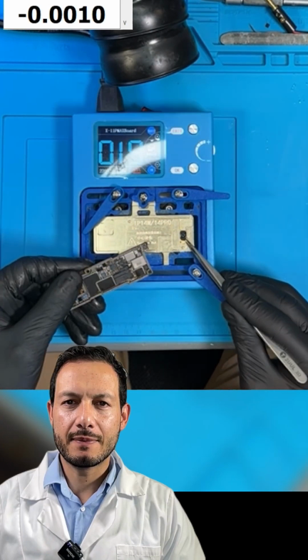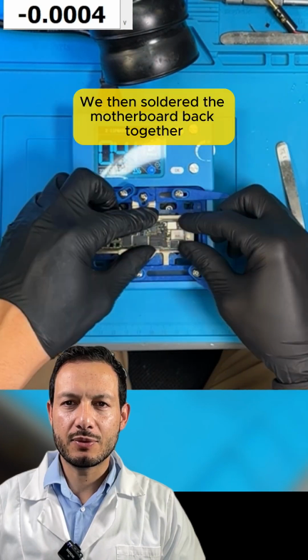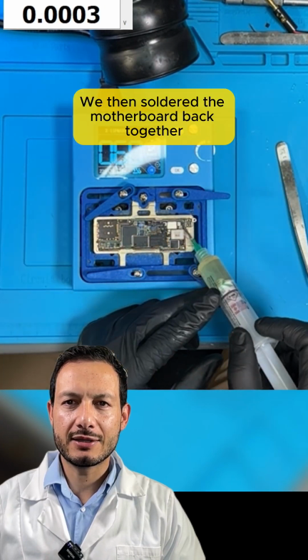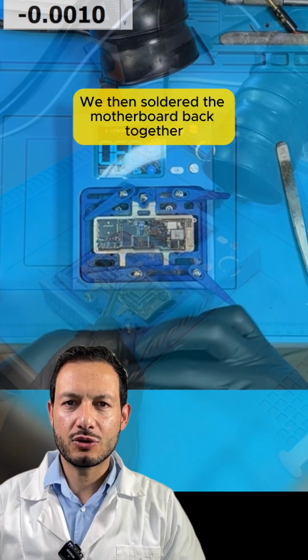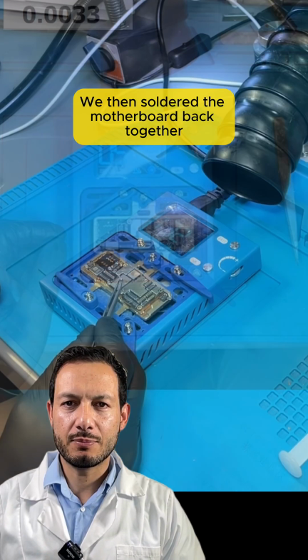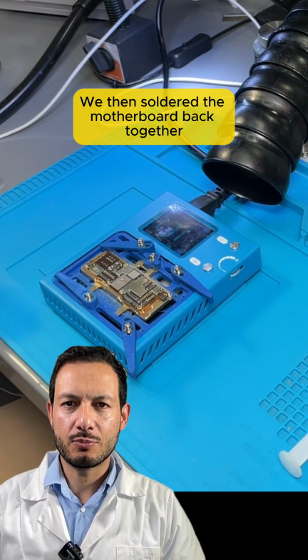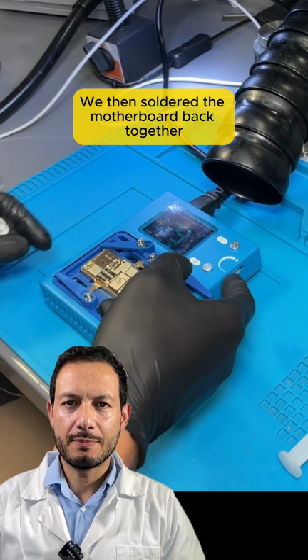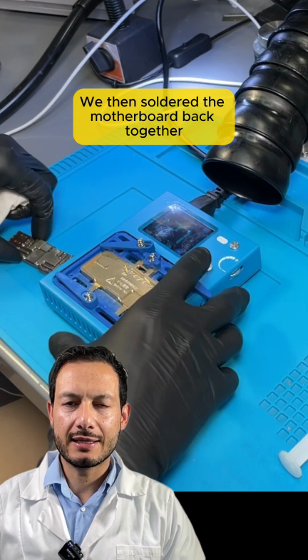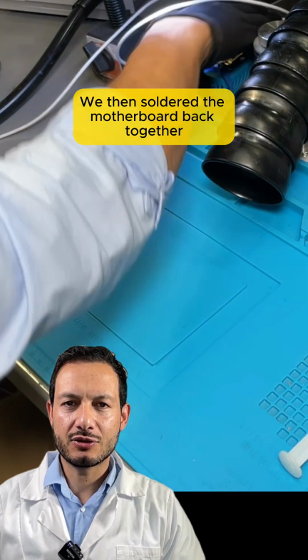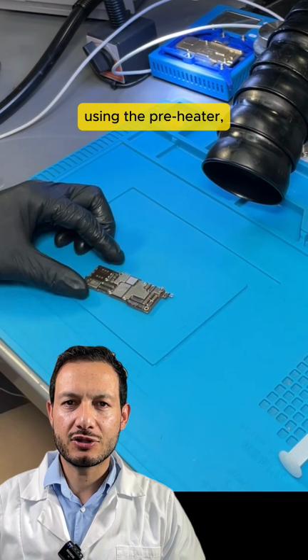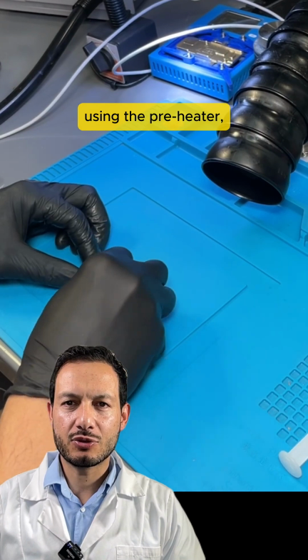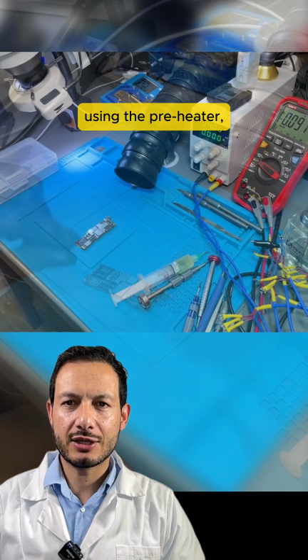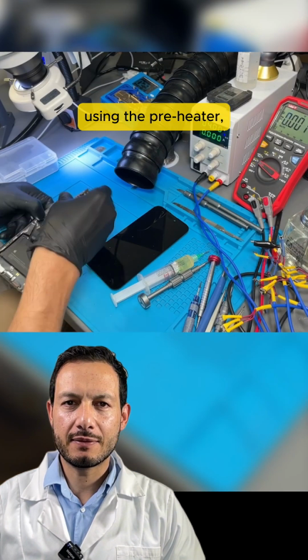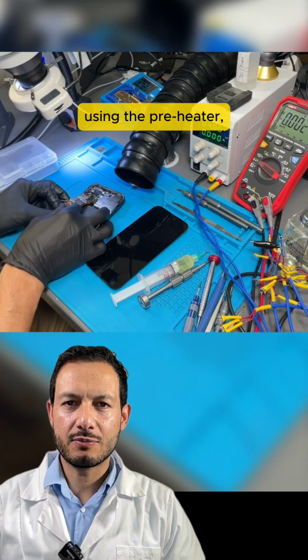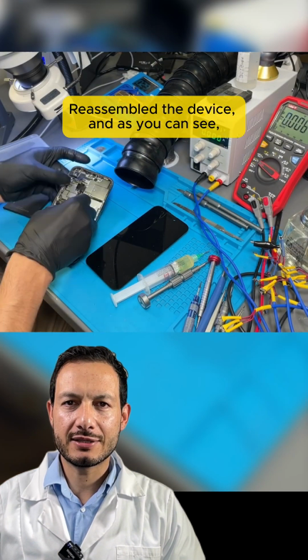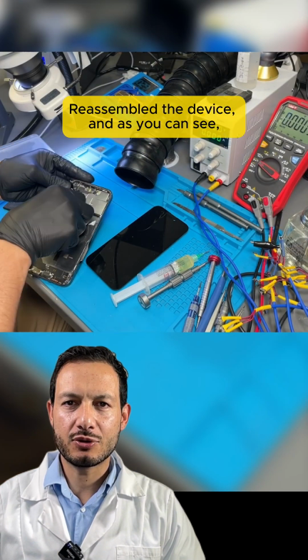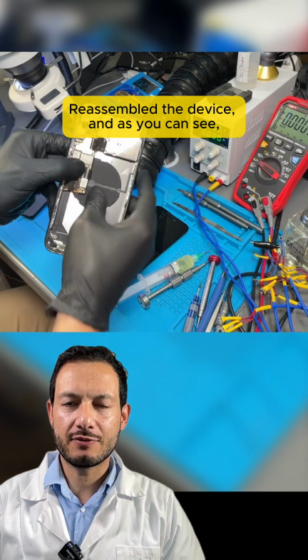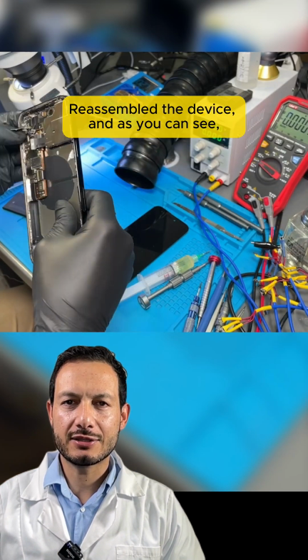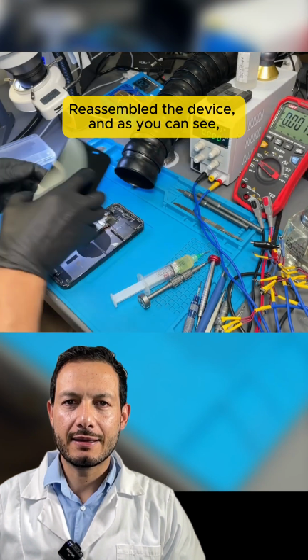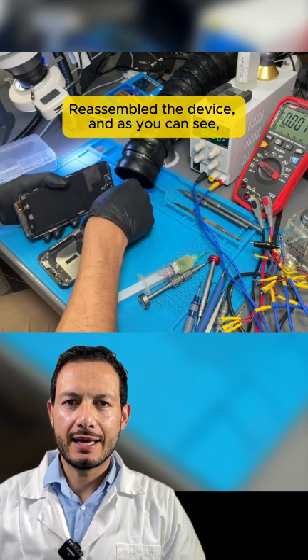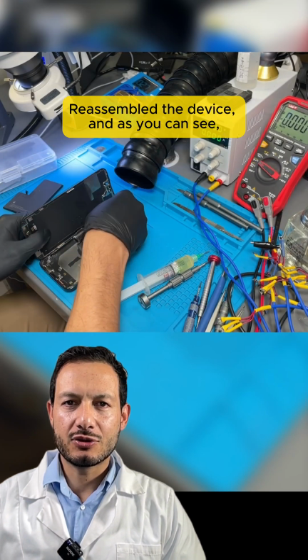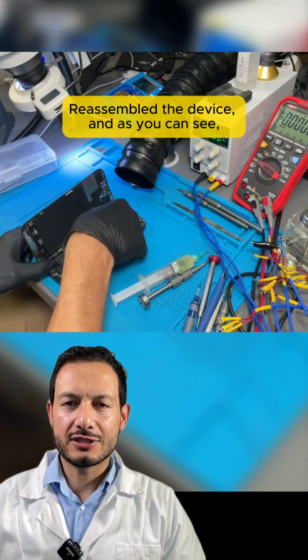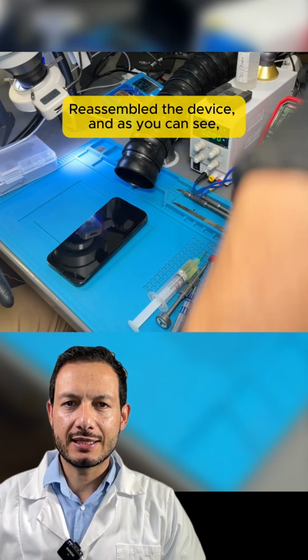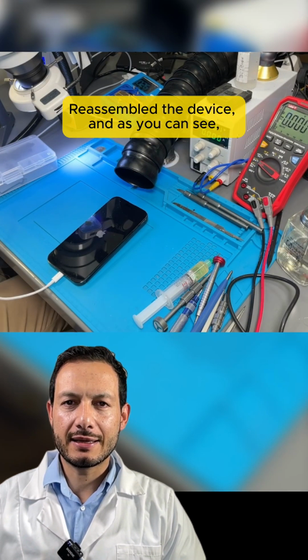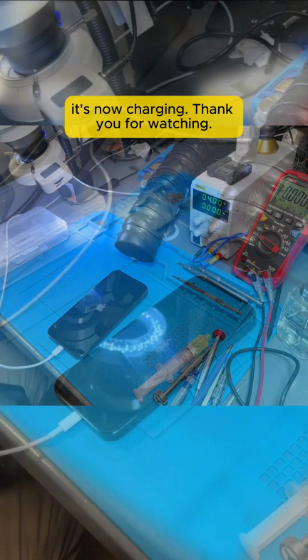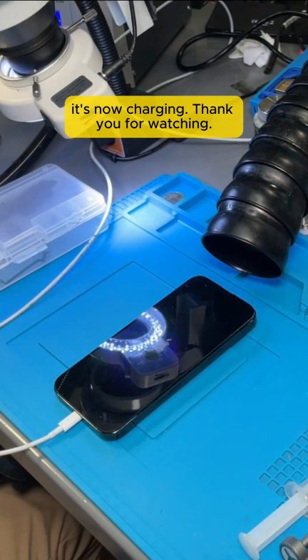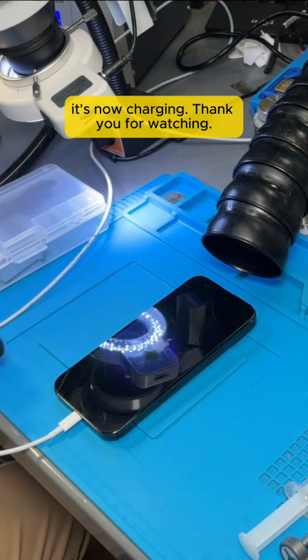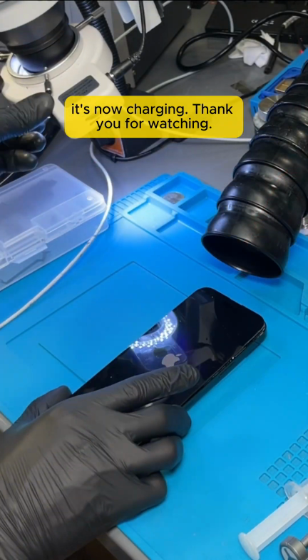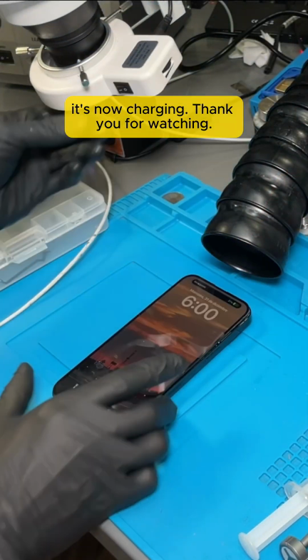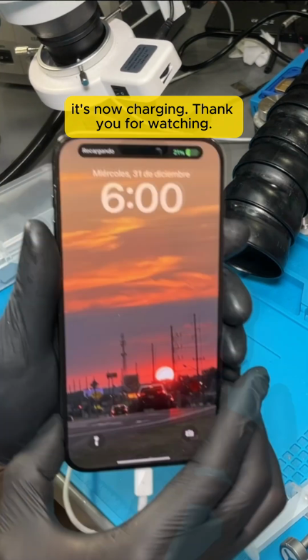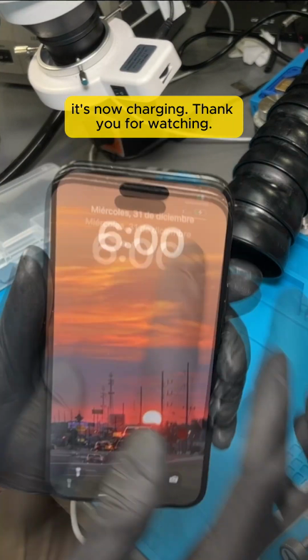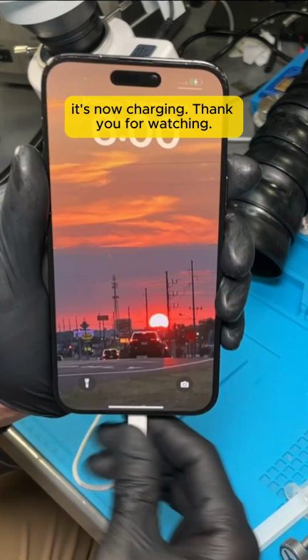We then soldered the motherboard back together using the pre-heater, reassembled the device, and as you can see, it's now charging. Thank you for watching.